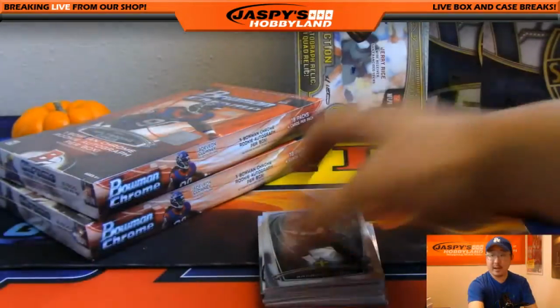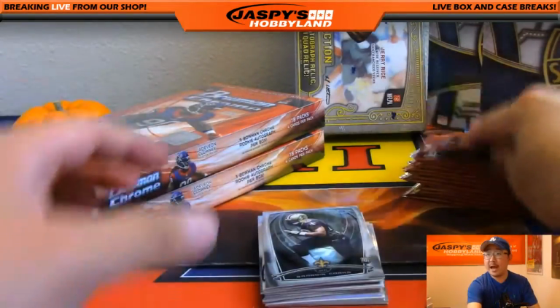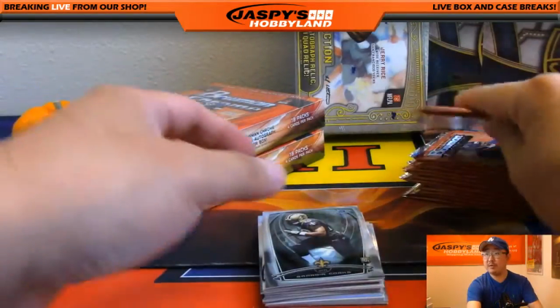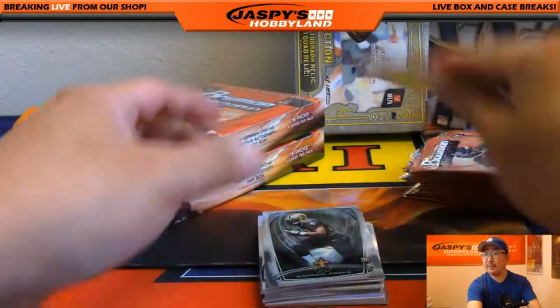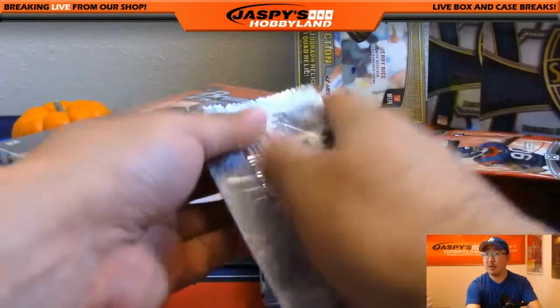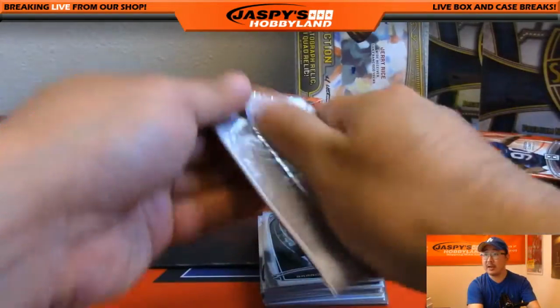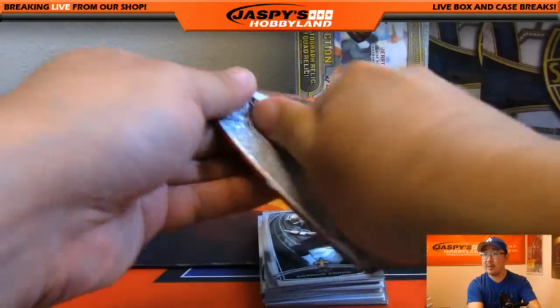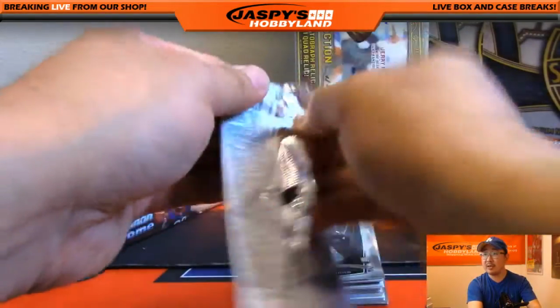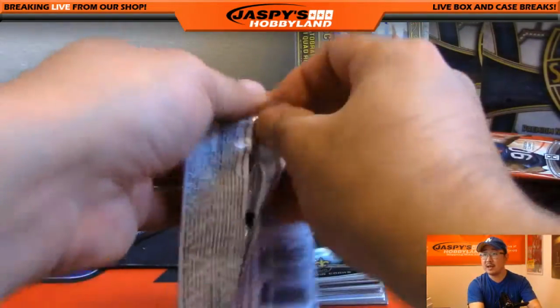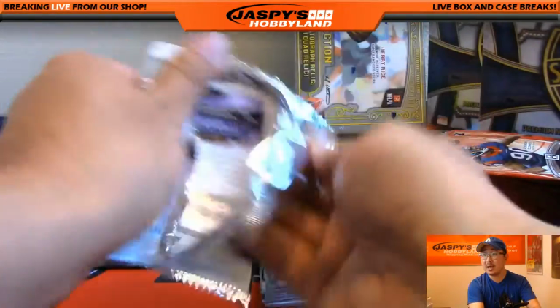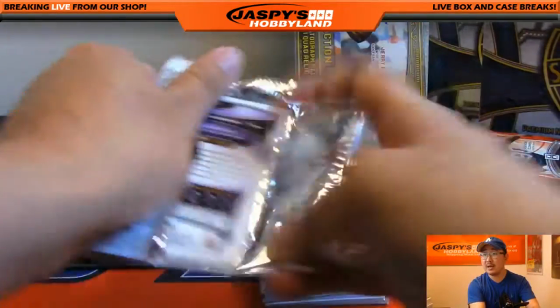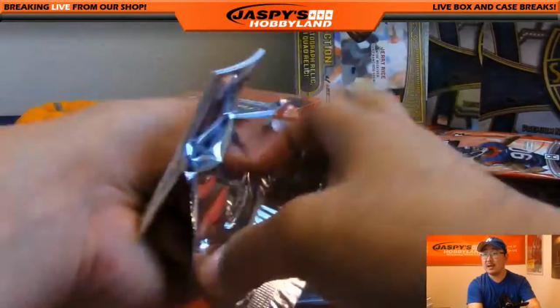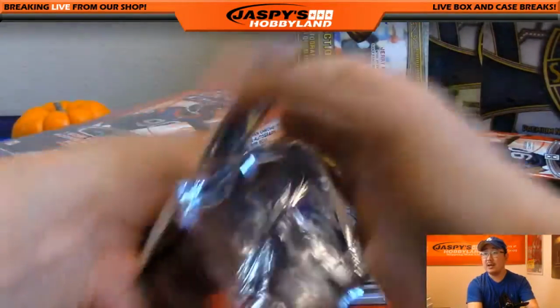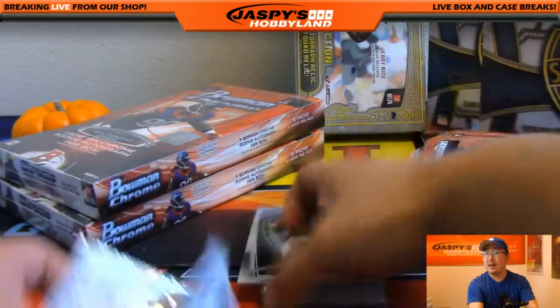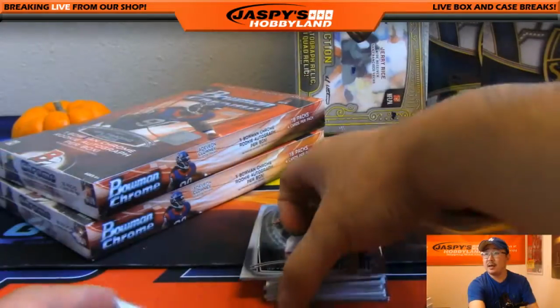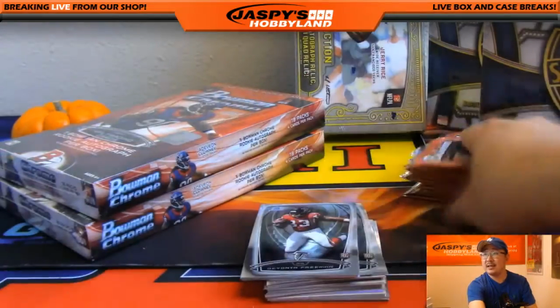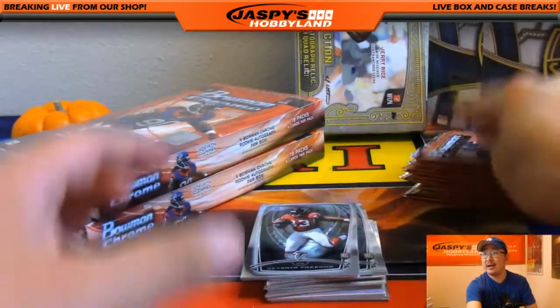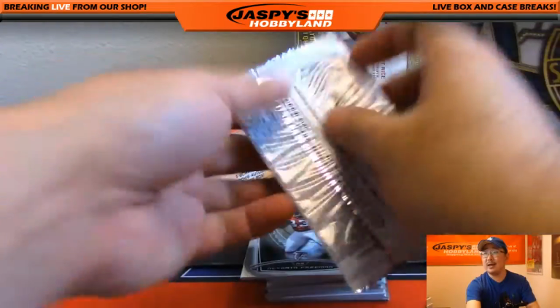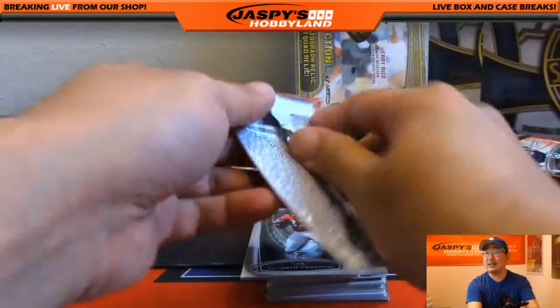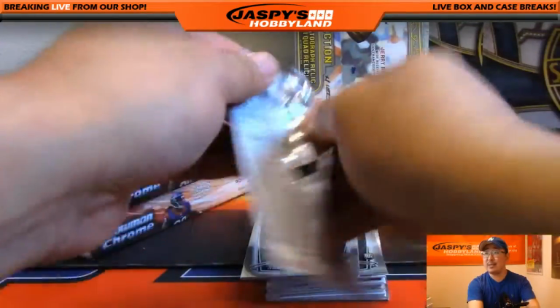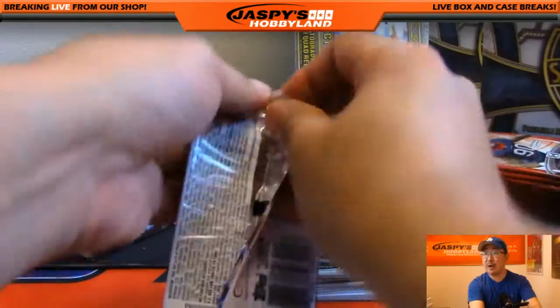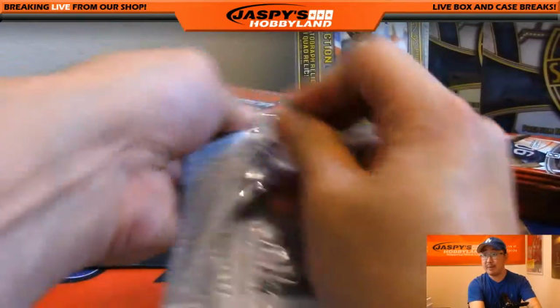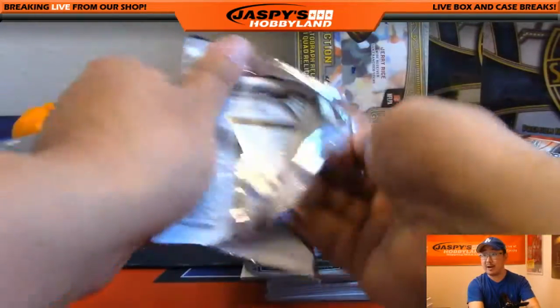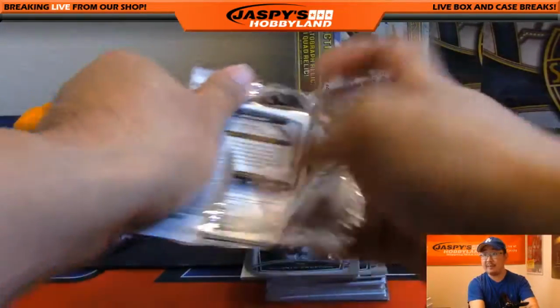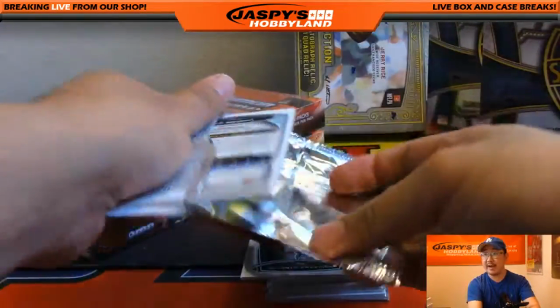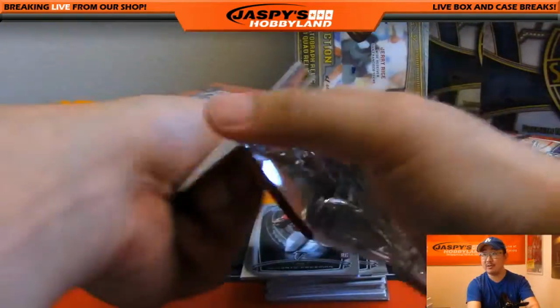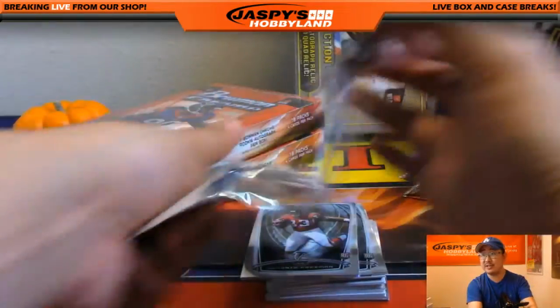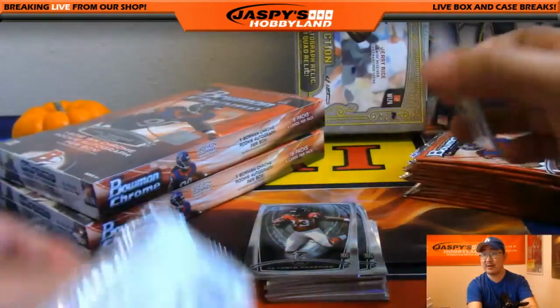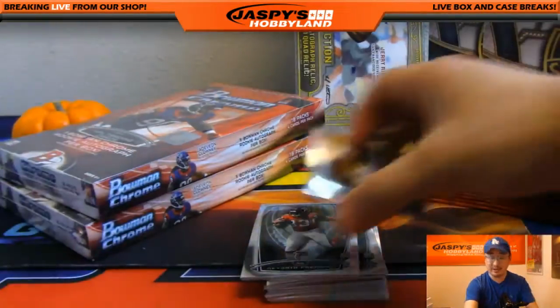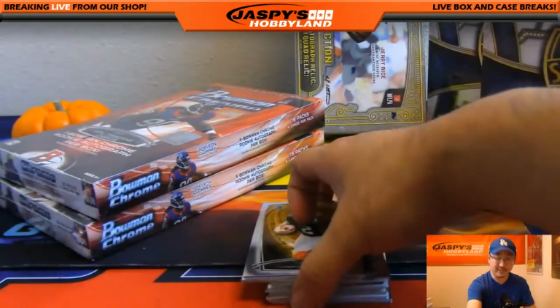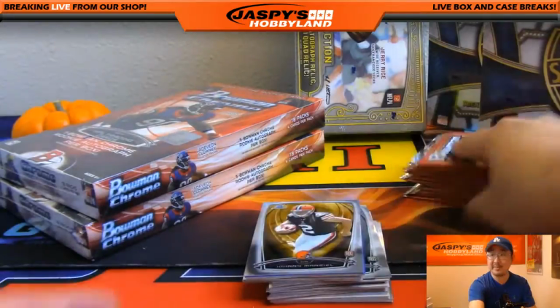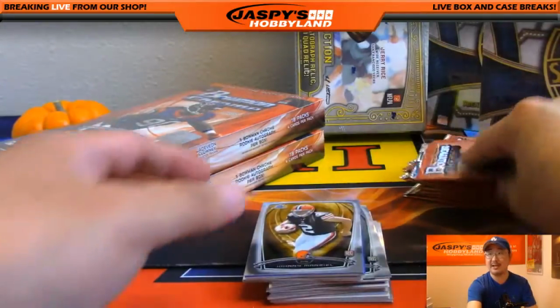Adam Wolf saying in Impeccable earlier today on Breakers, he saw a Namath printing plate autograph and an ounce of silver Namath card in the same case.